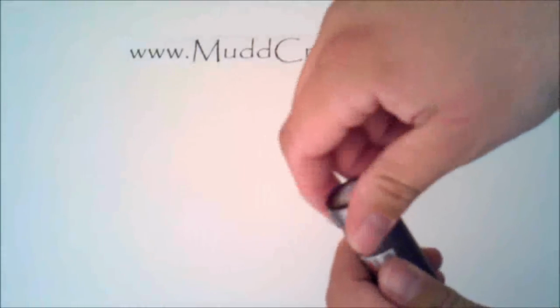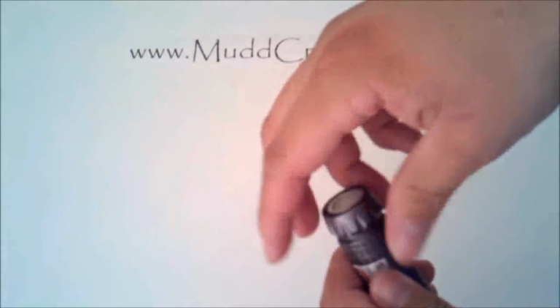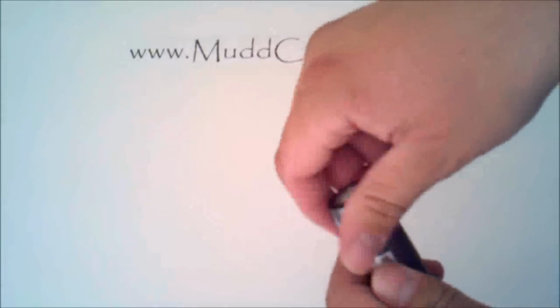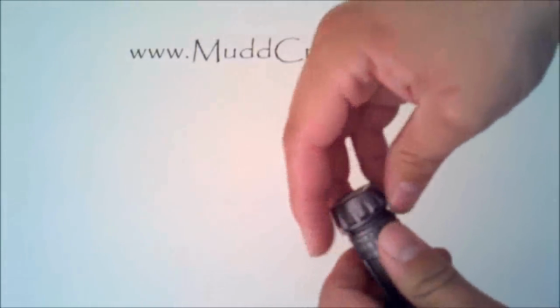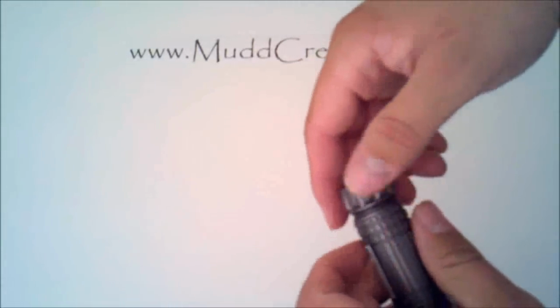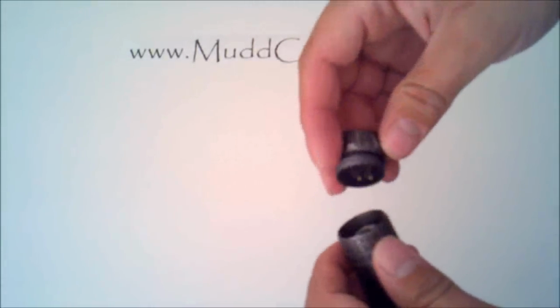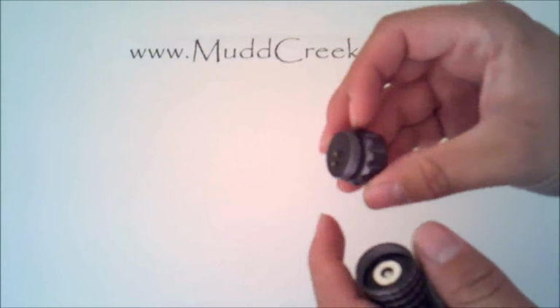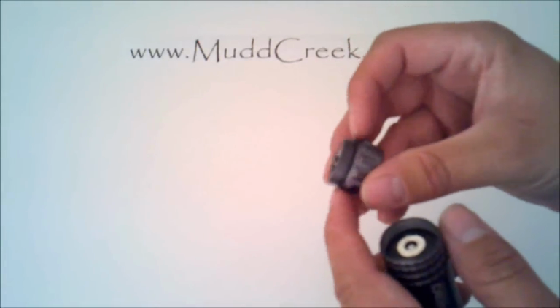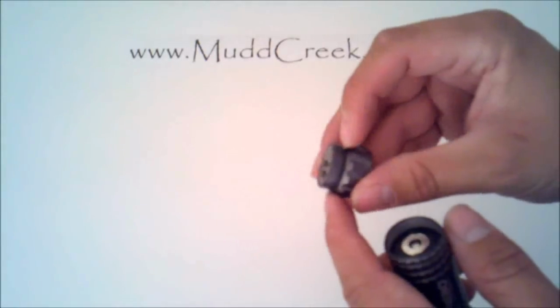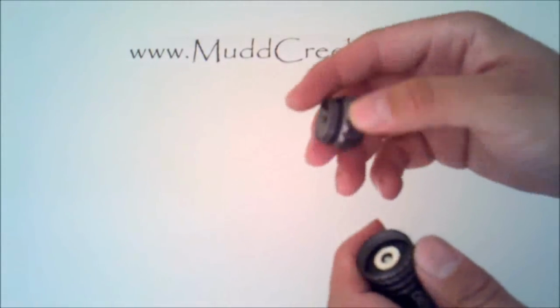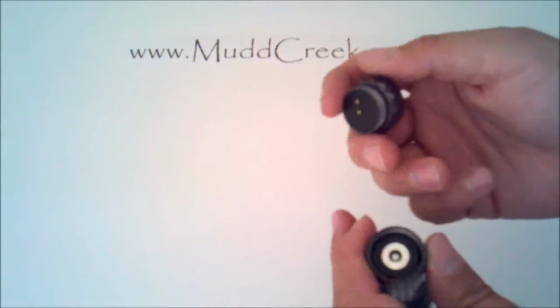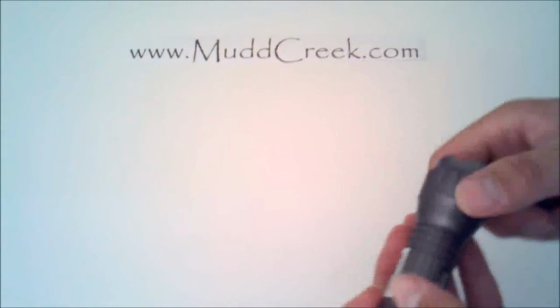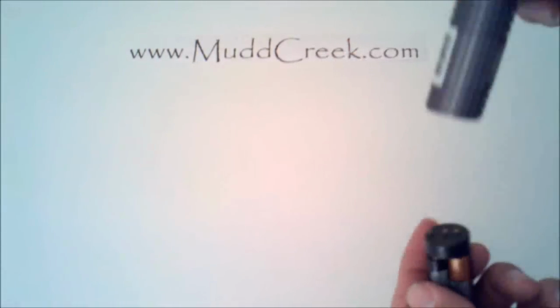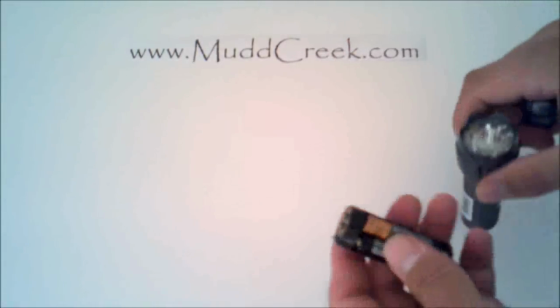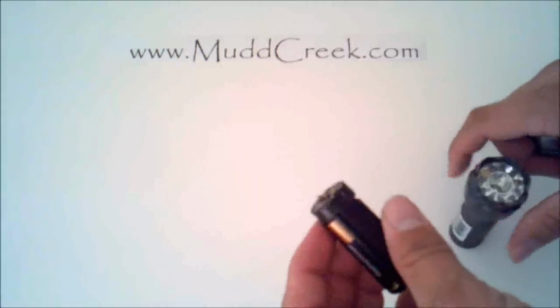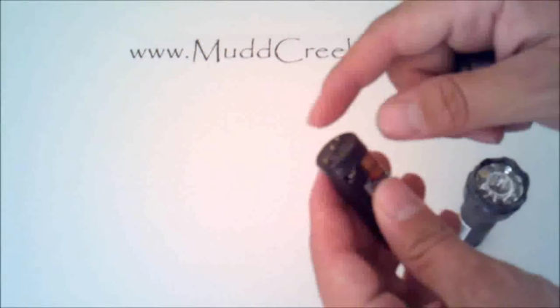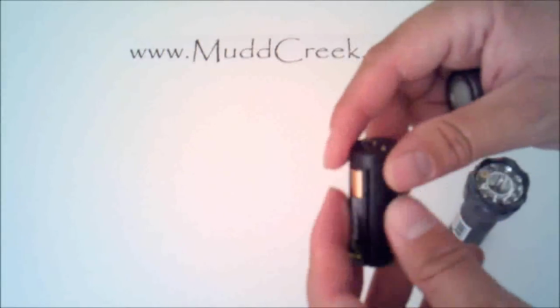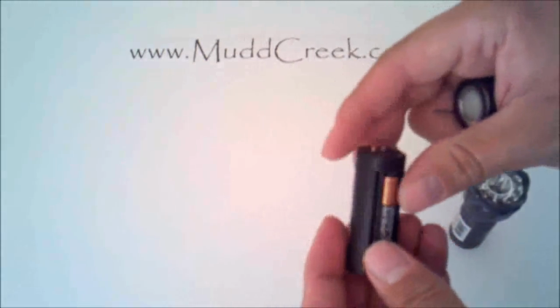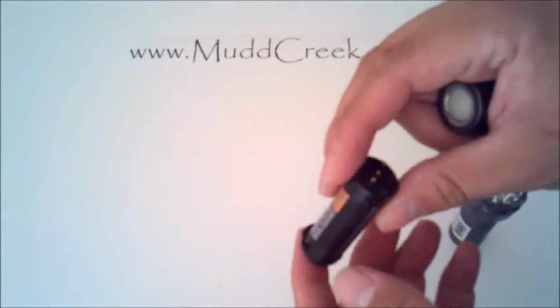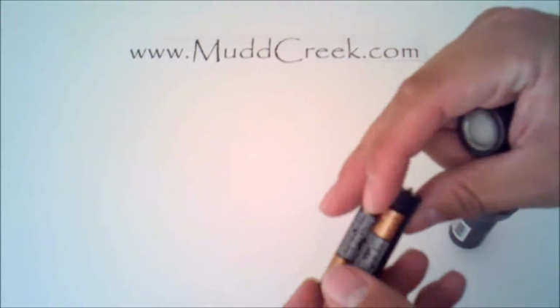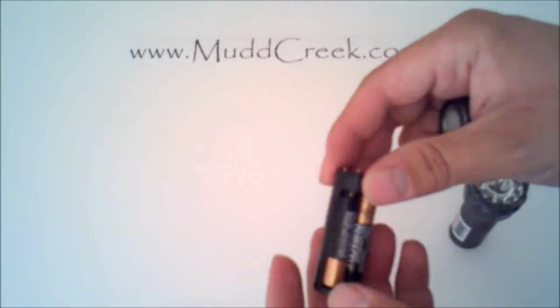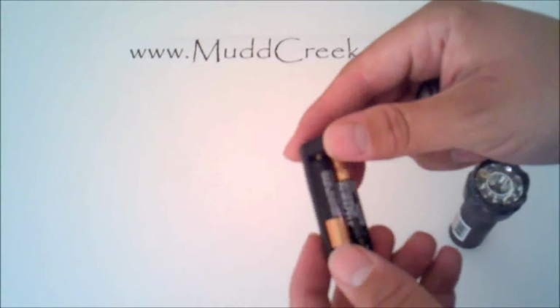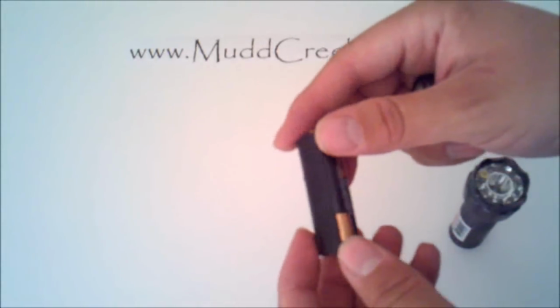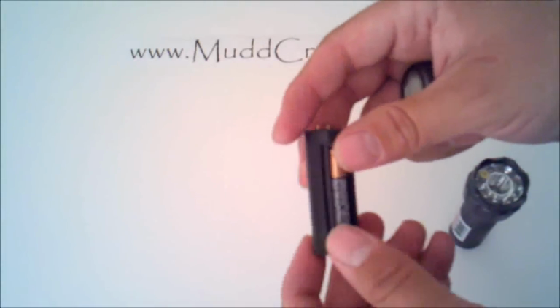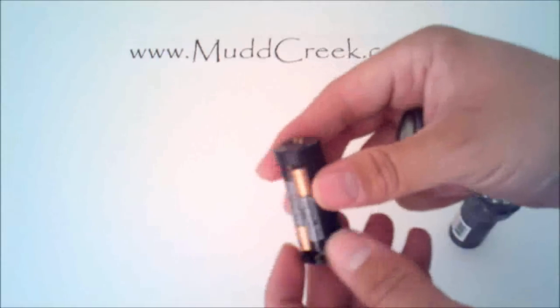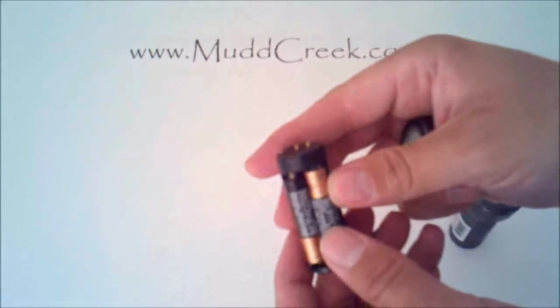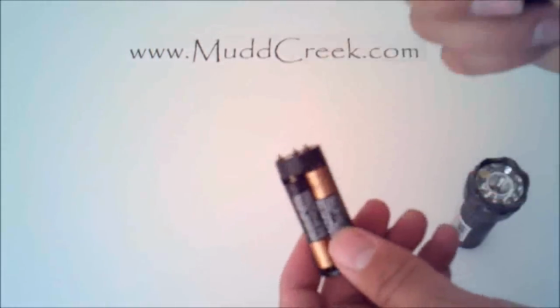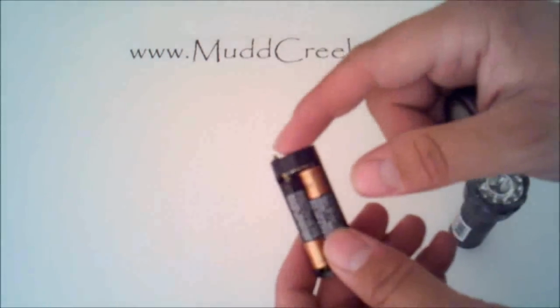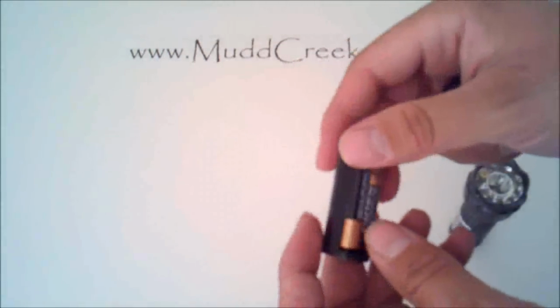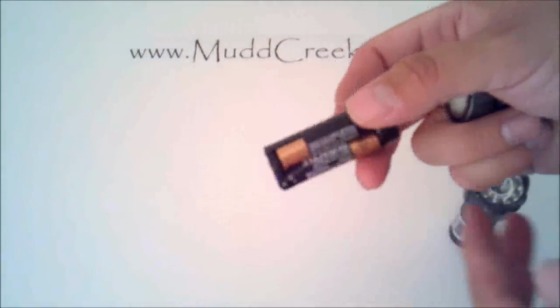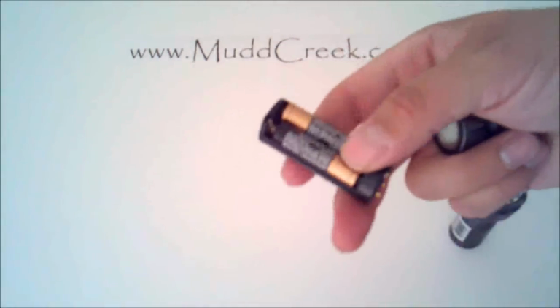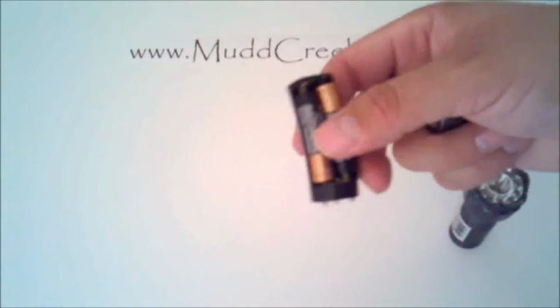Let me show you how this opens up — it's got the O-ring right there so it's going to seal up real nice. This actually has, instead of having like a C battery or something like that in there, it just has a triple-A cluster. I really like these because C's and D's are pretty expensive.